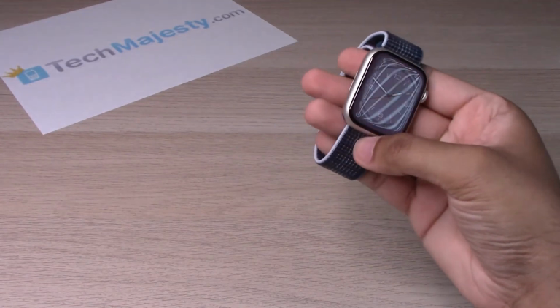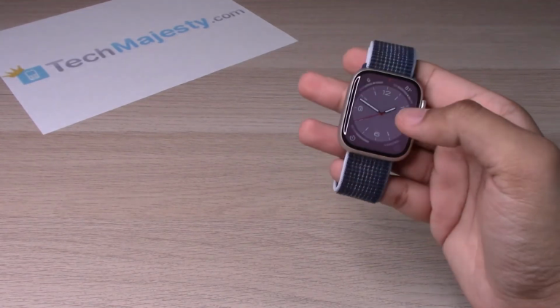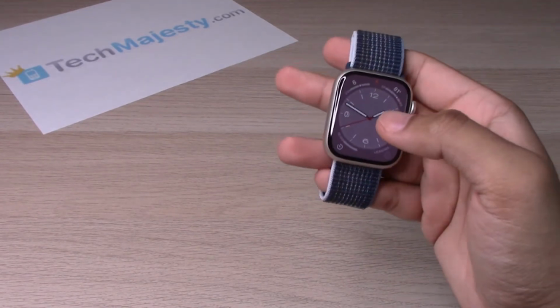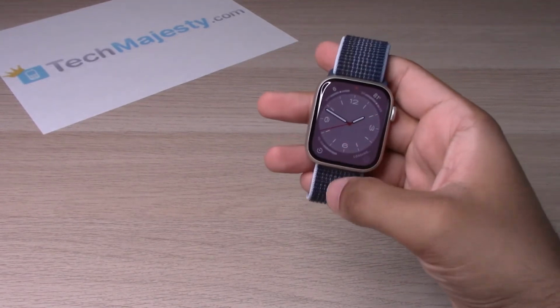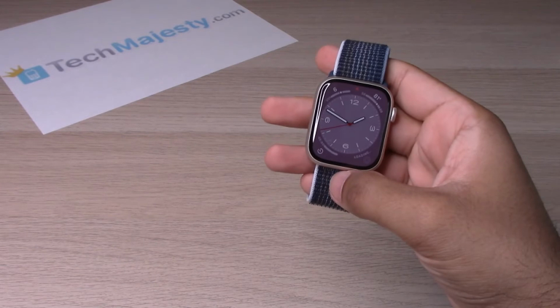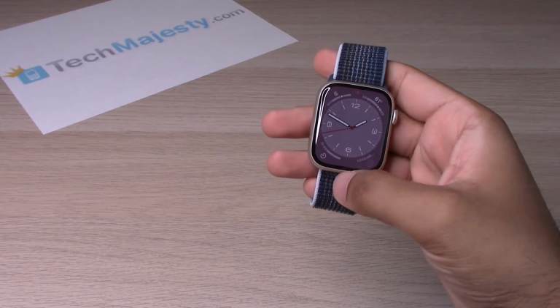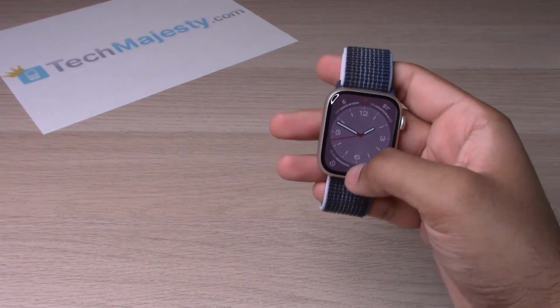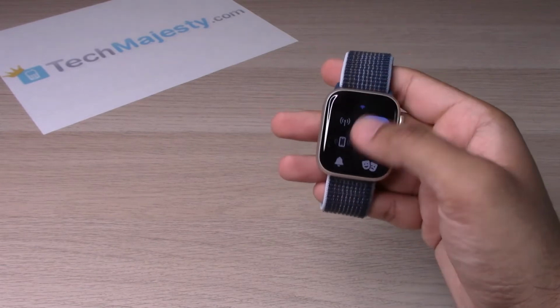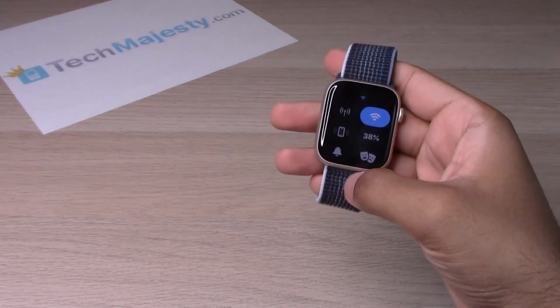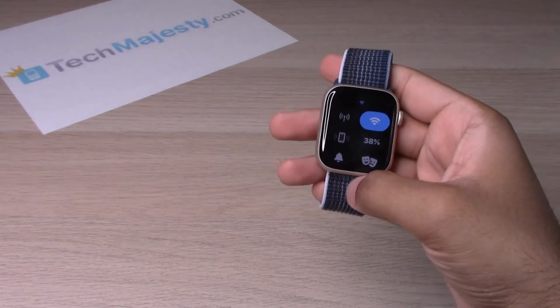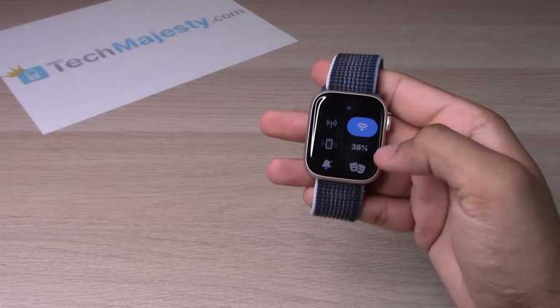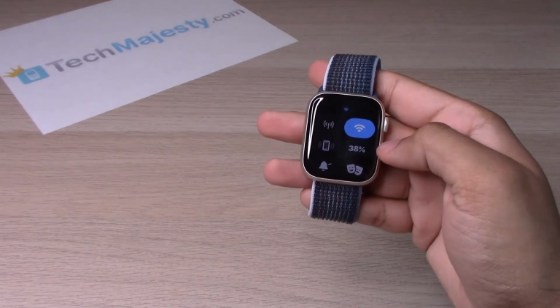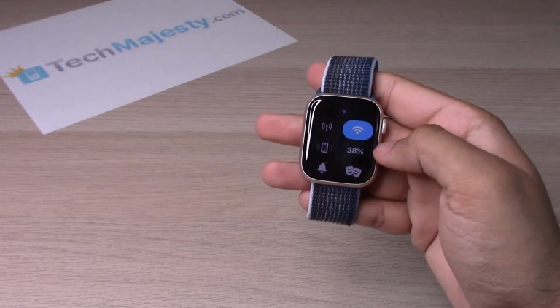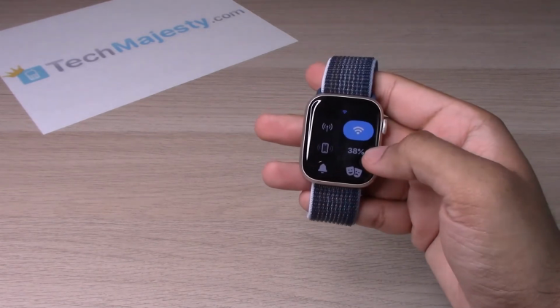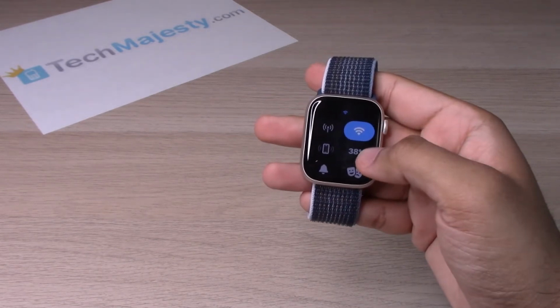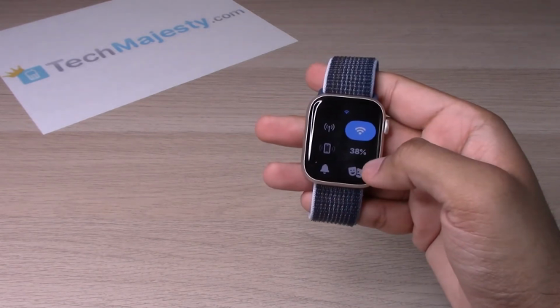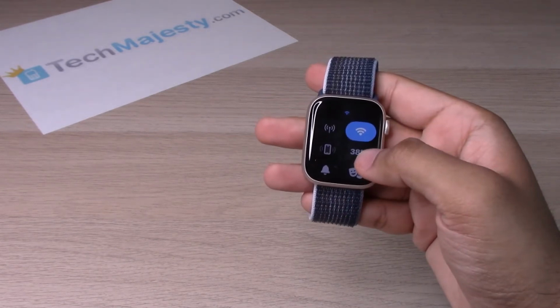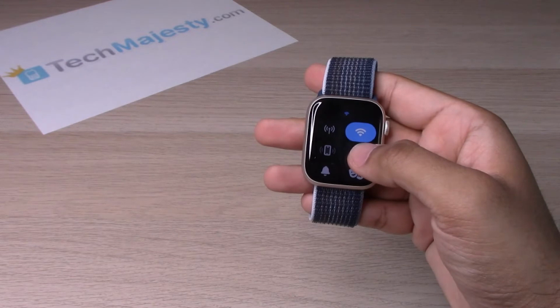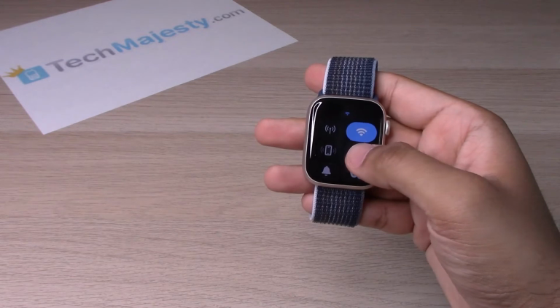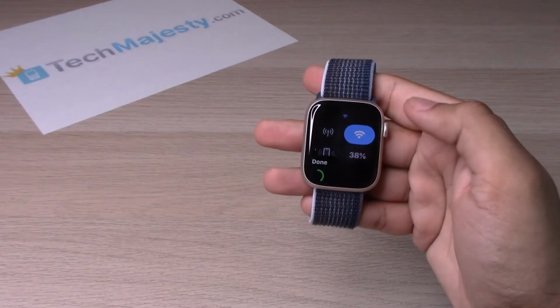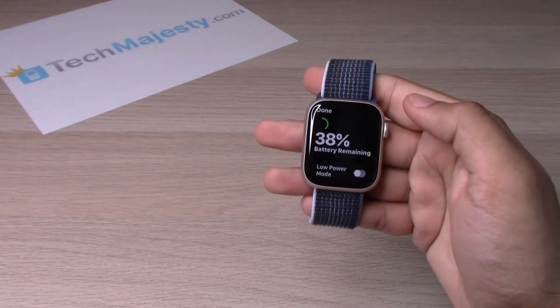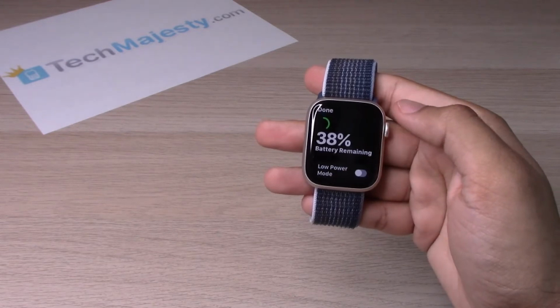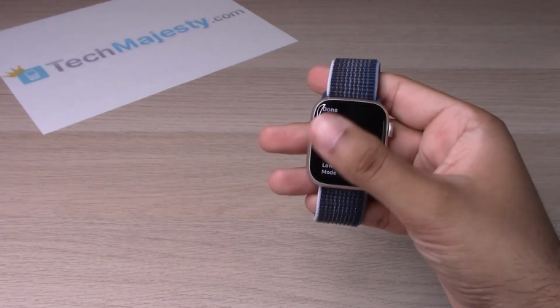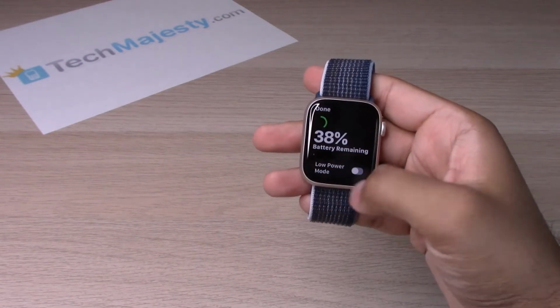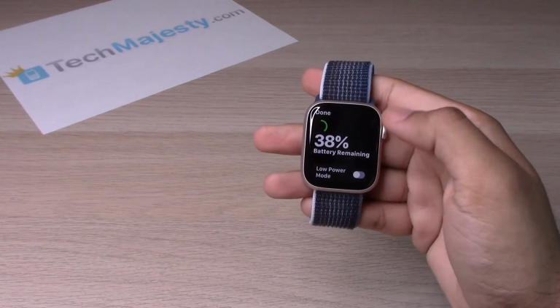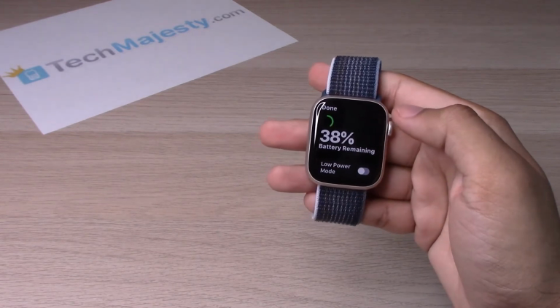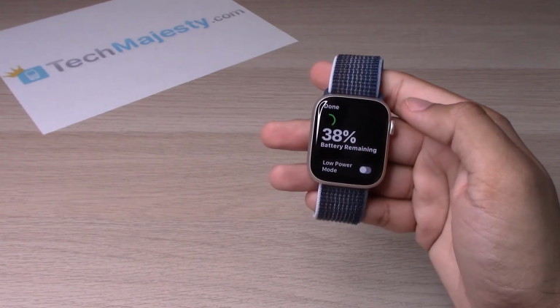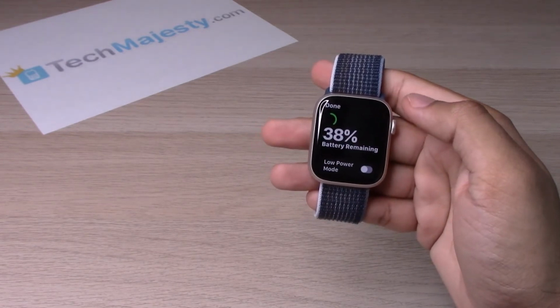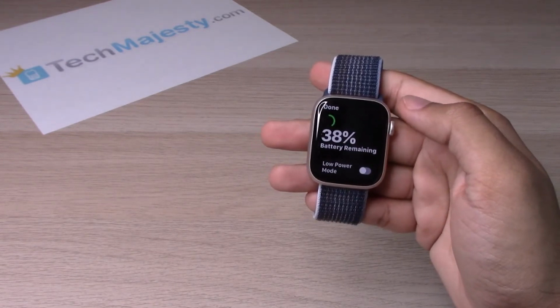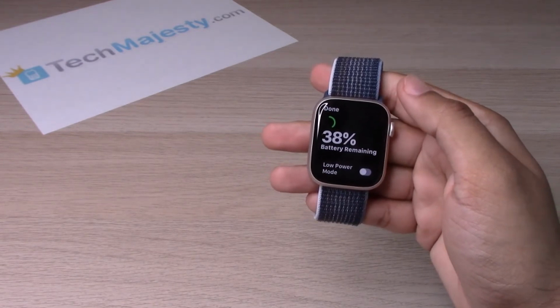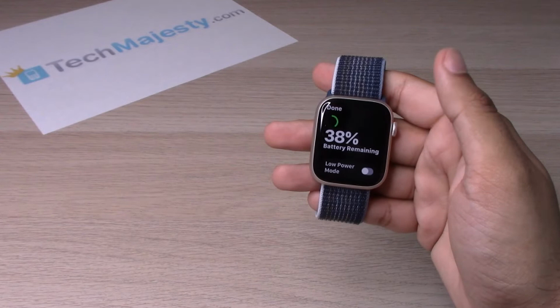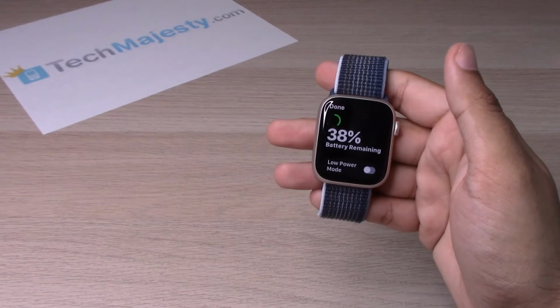As soon as the watch display turns on, you will go ahead and swipe up. From there, you will go ahead and click on the battery percentage. It will then let you know how much battery percentage remains on your Apple Watch.